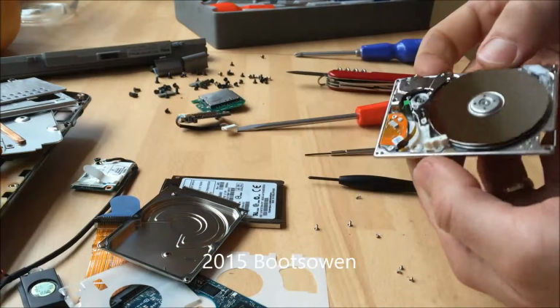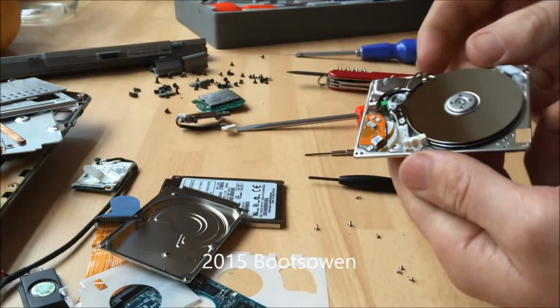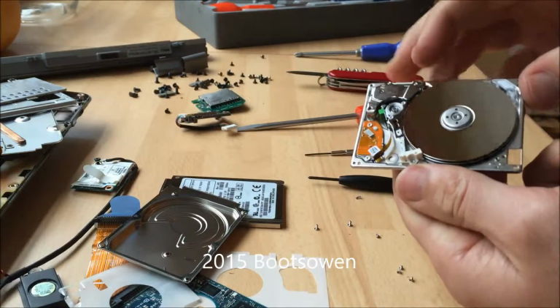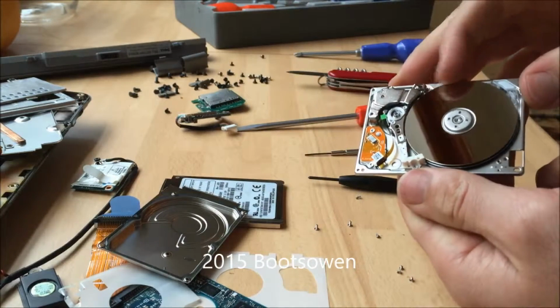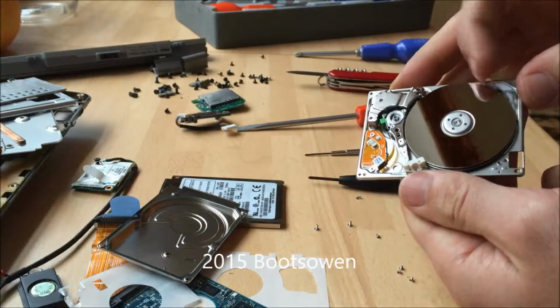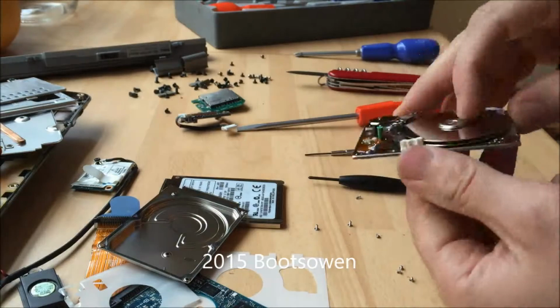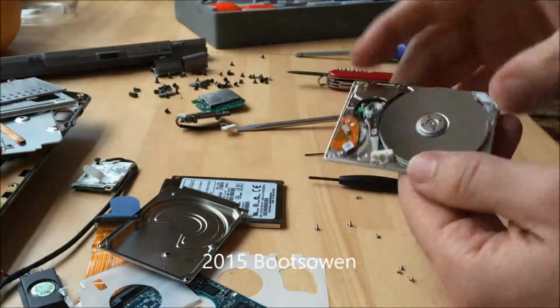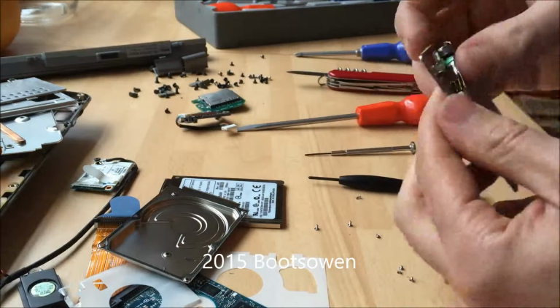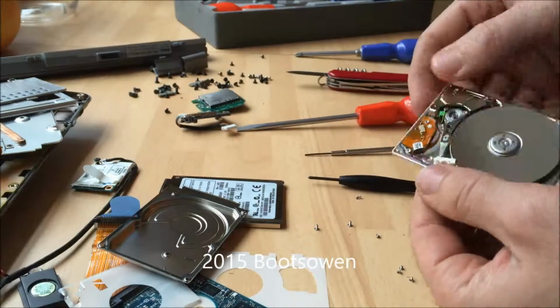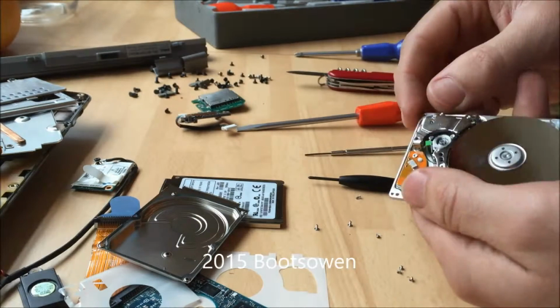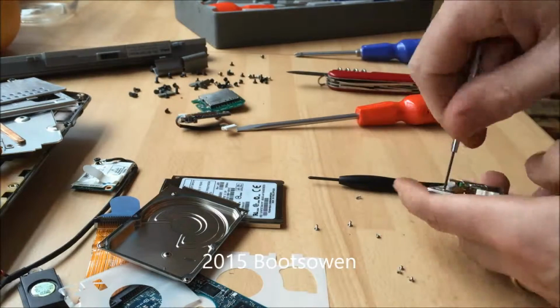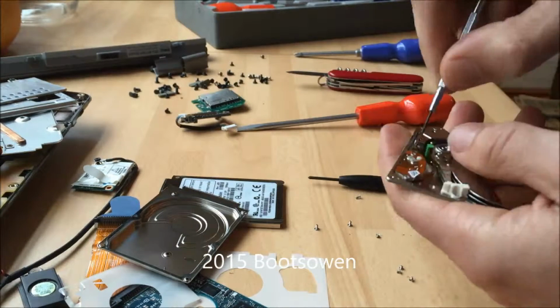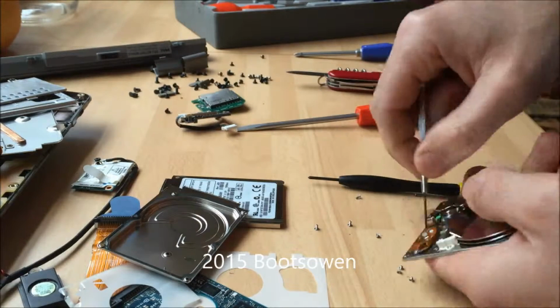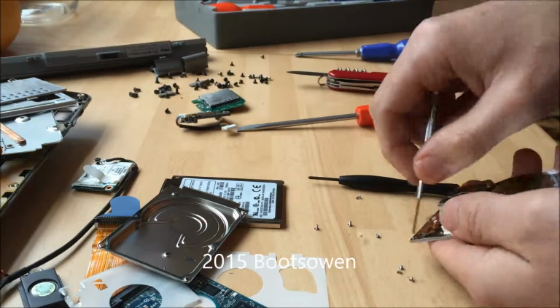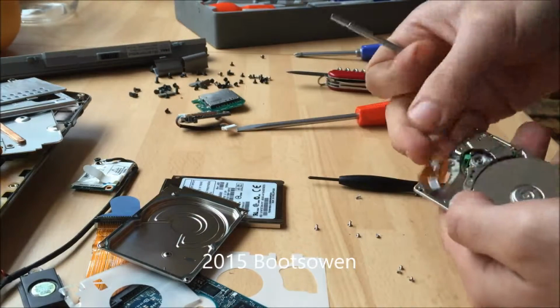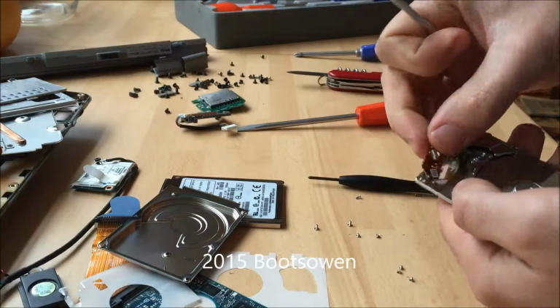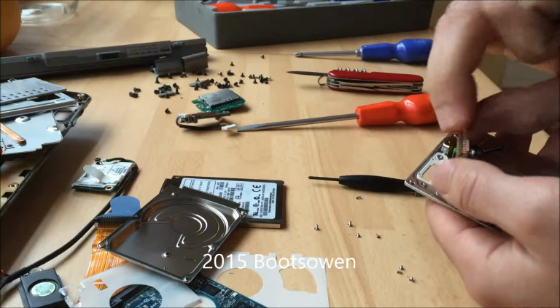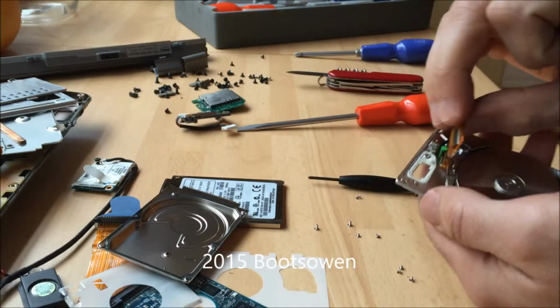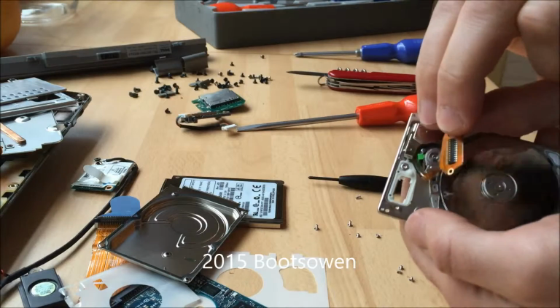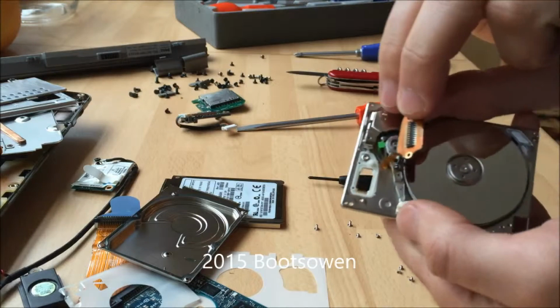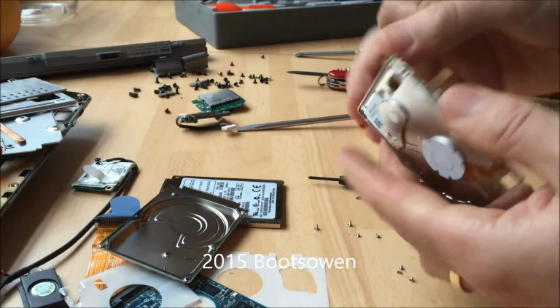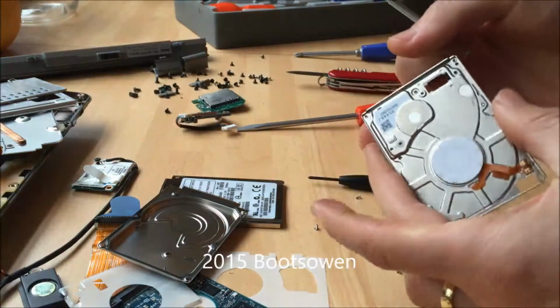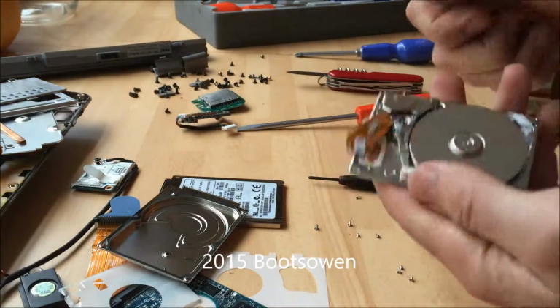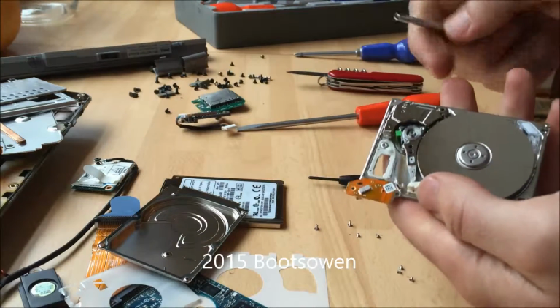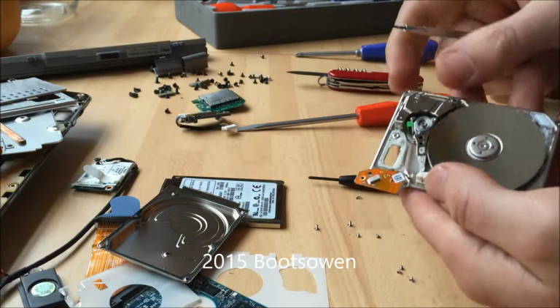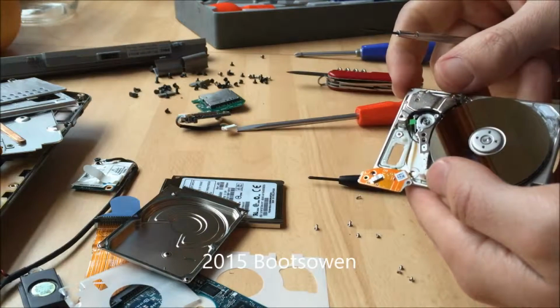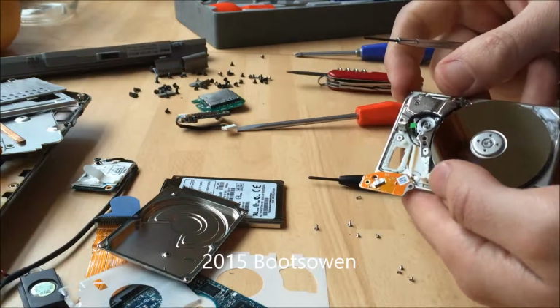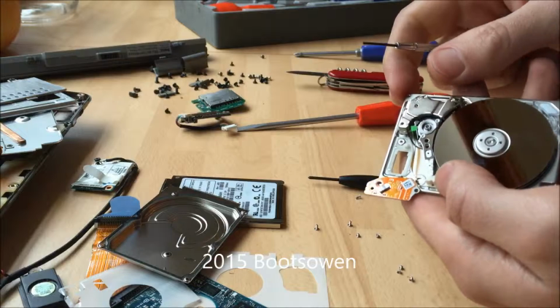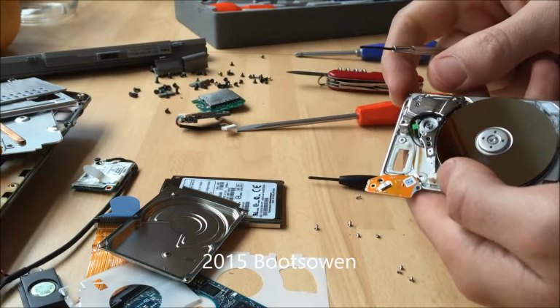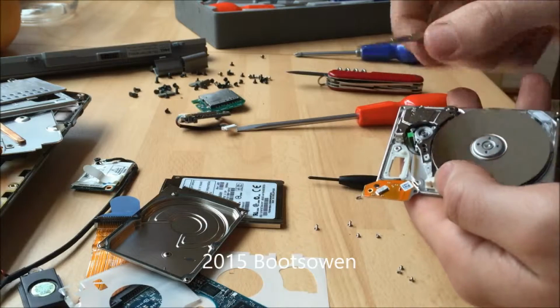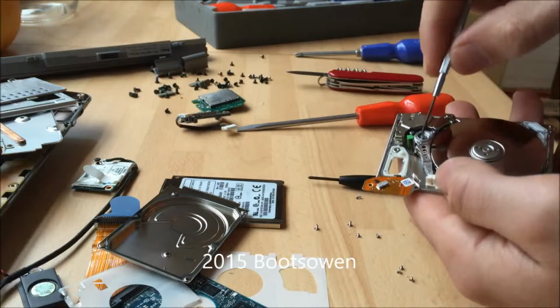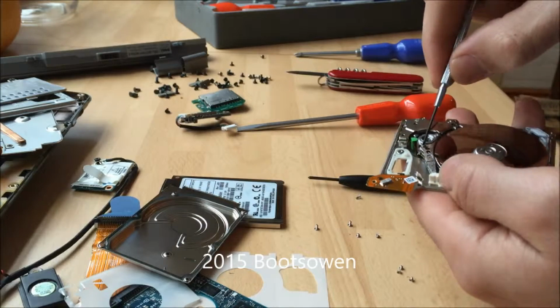There is the disc - wow. So that is the connector to the circuitry on the other side, and then there are little triangular screws.